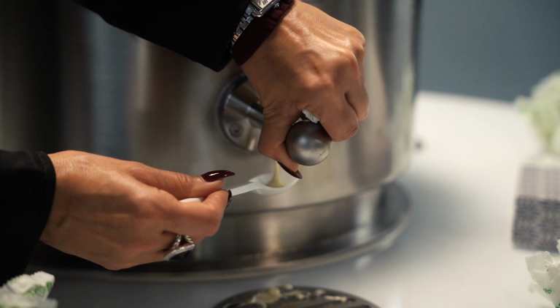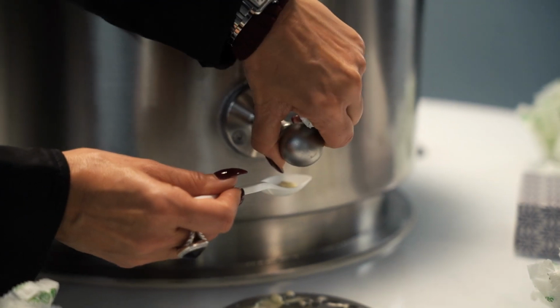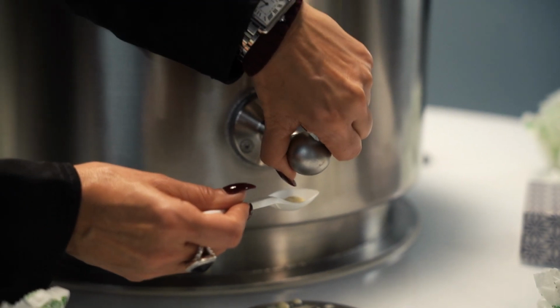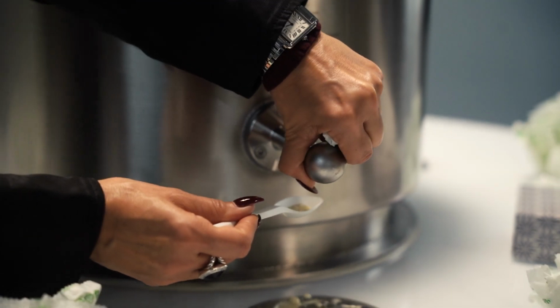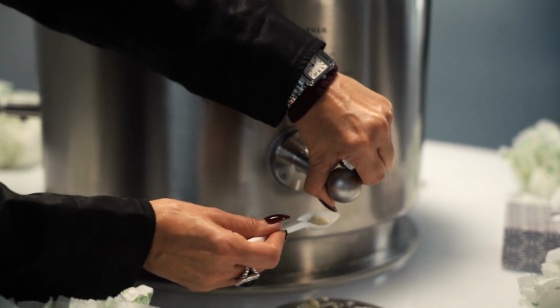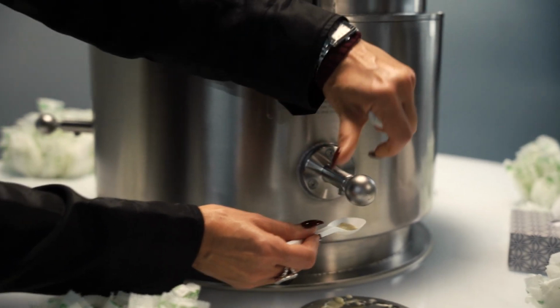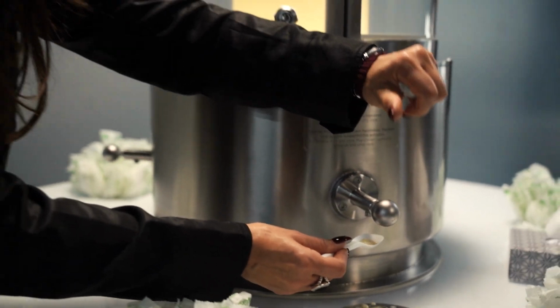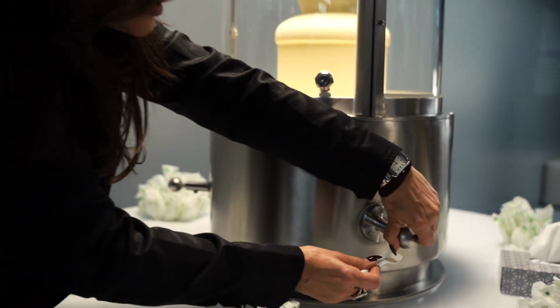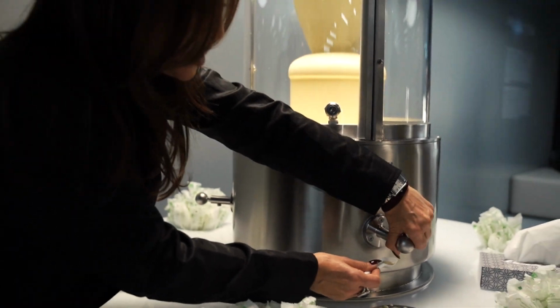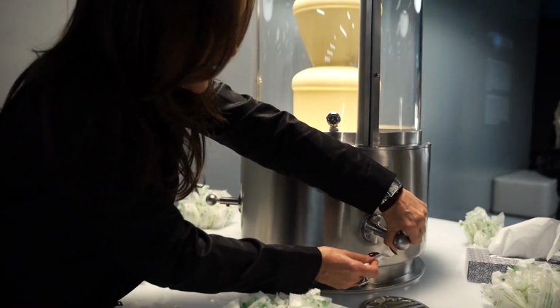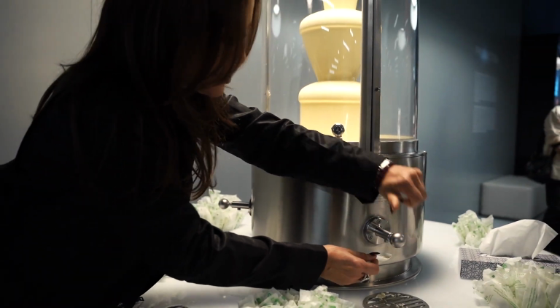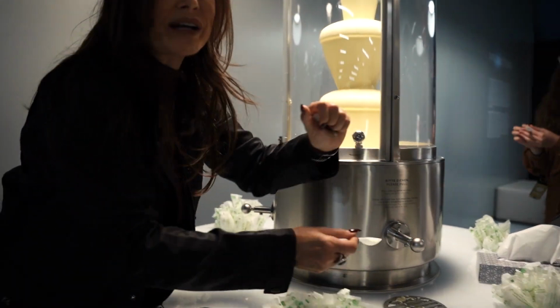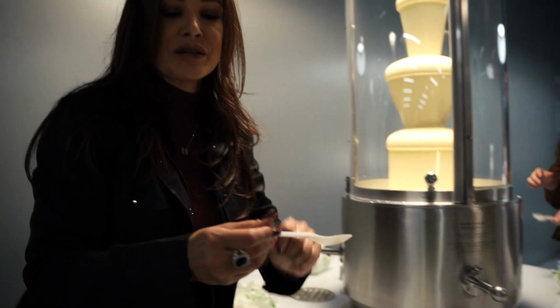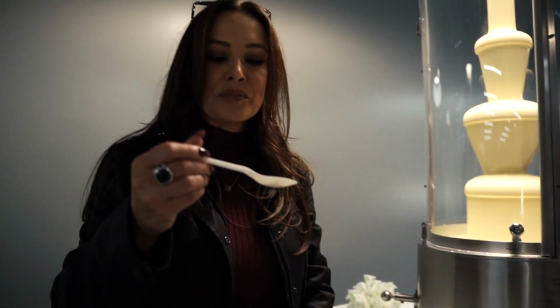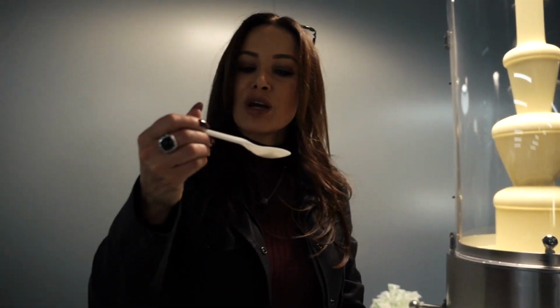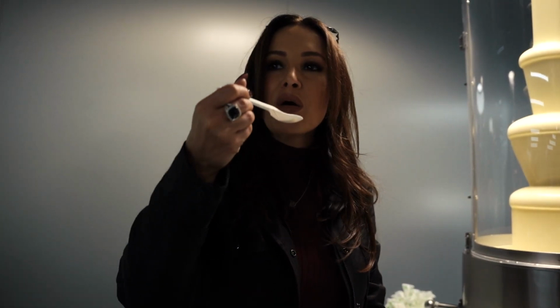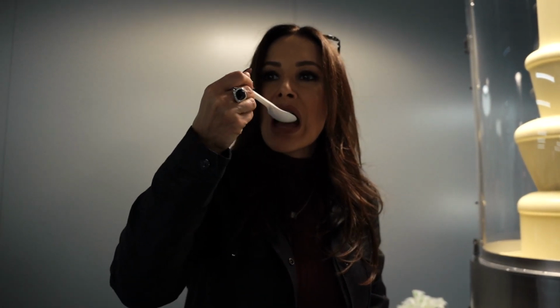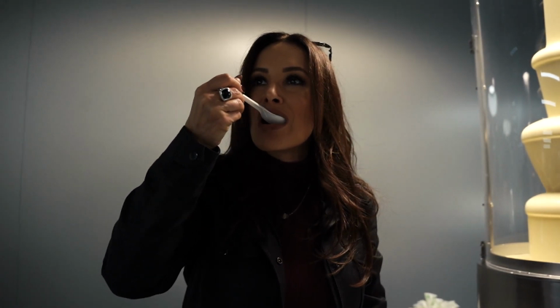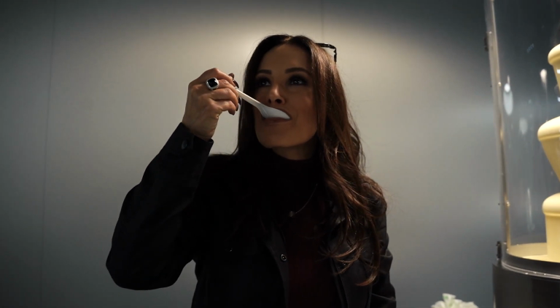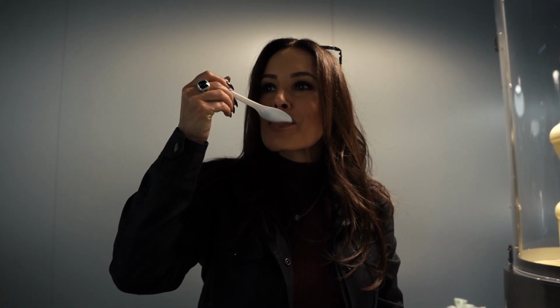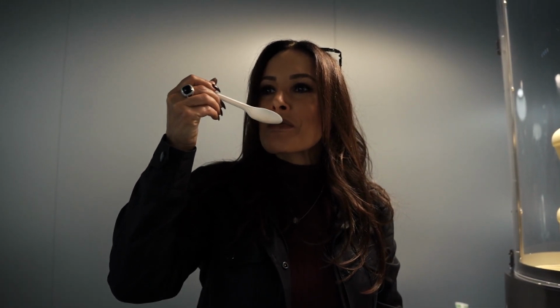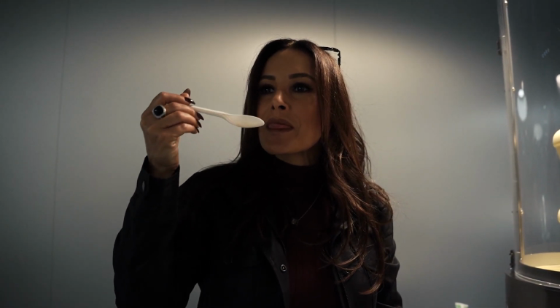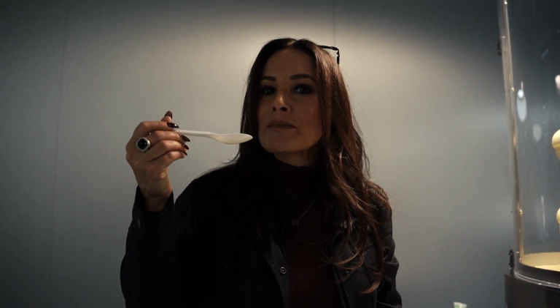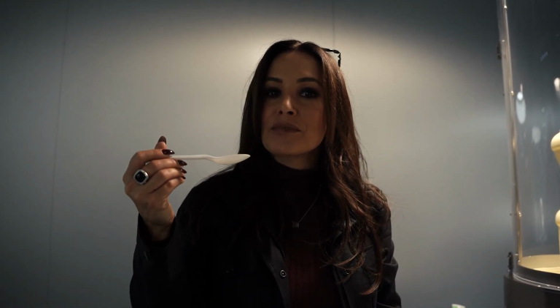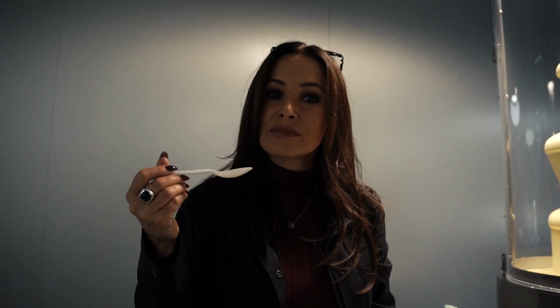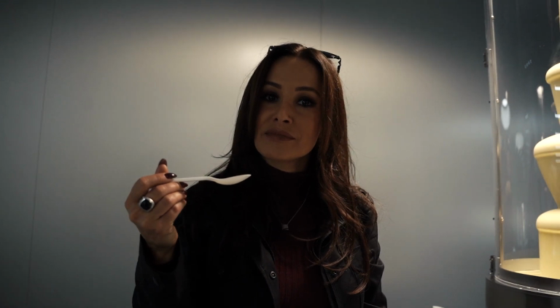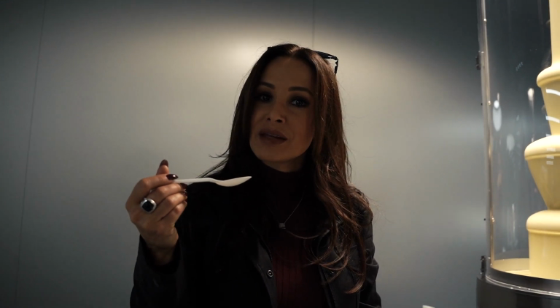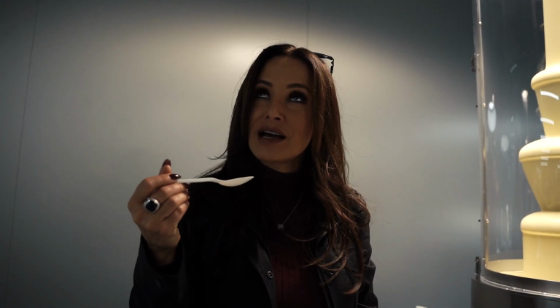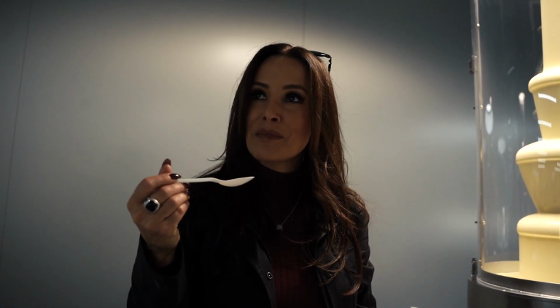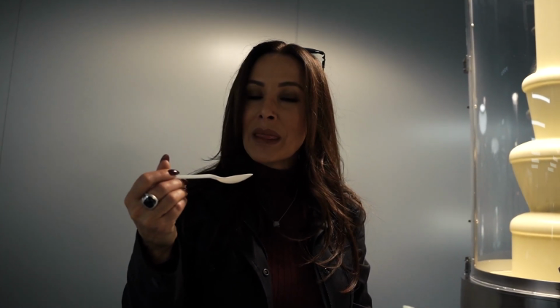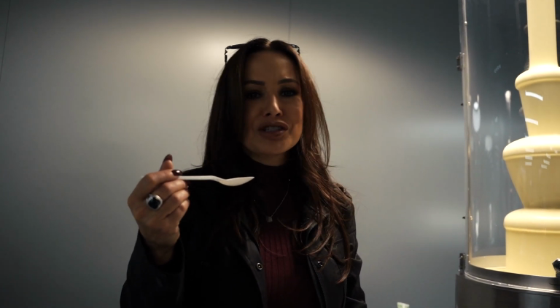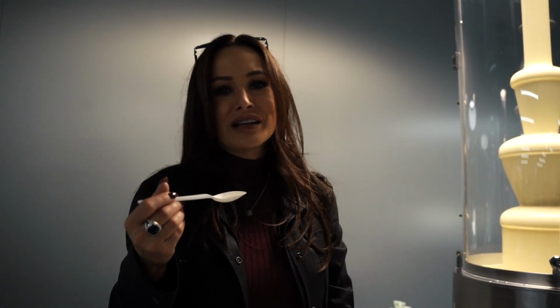It would be nice to make a spoon of all three and do yourself like a twist. Here we go. Delight — just a delight.